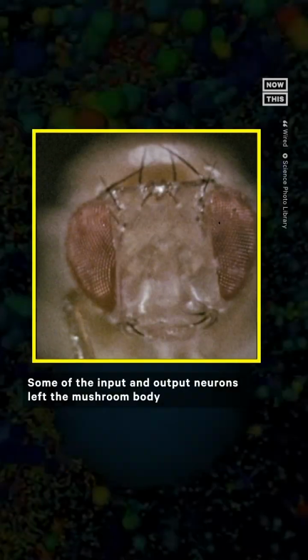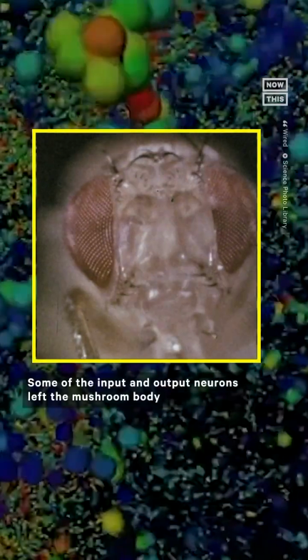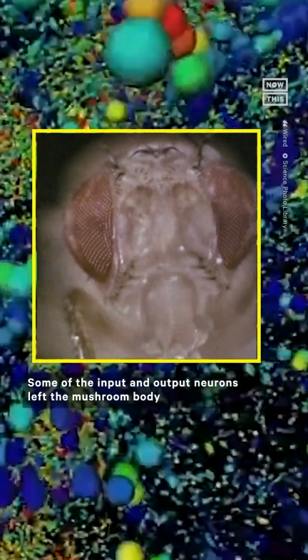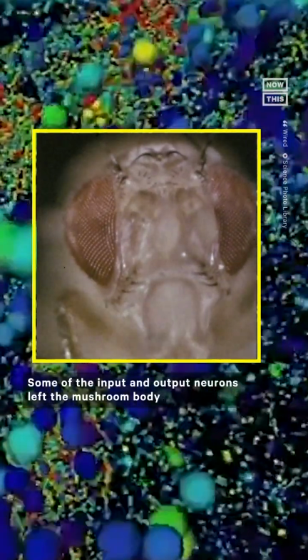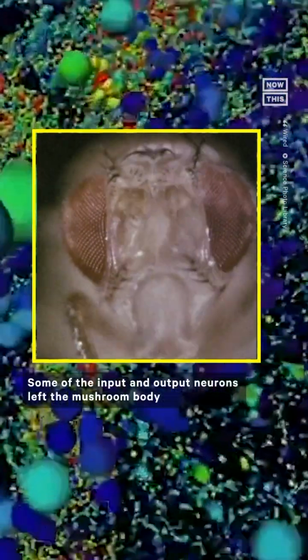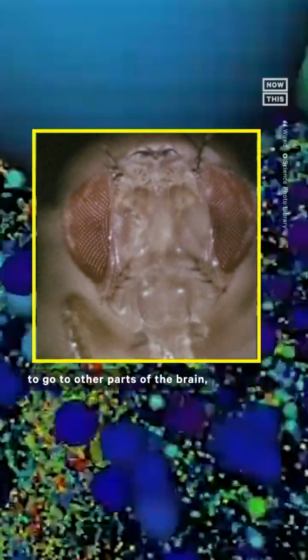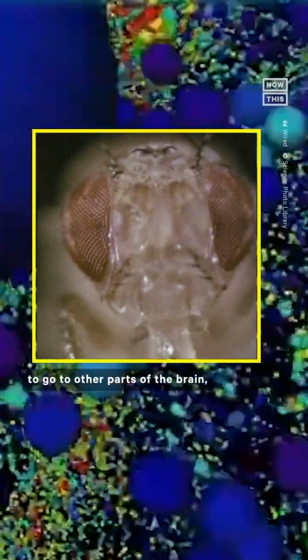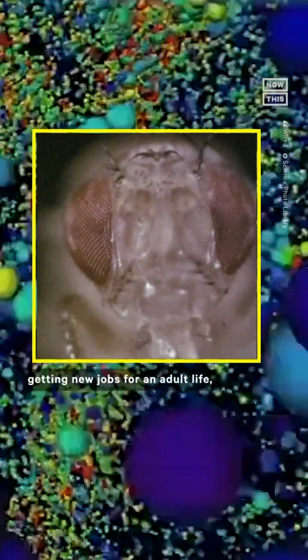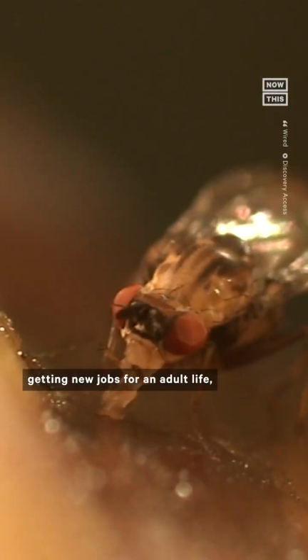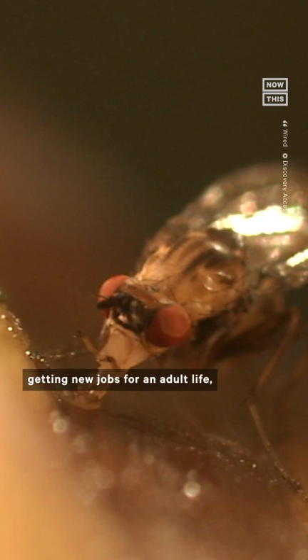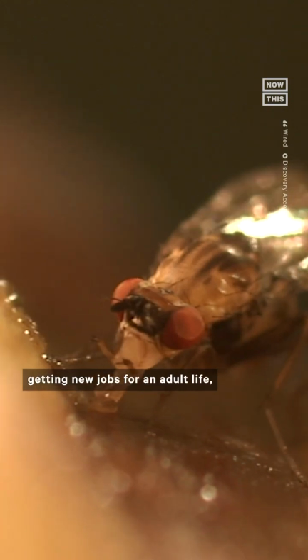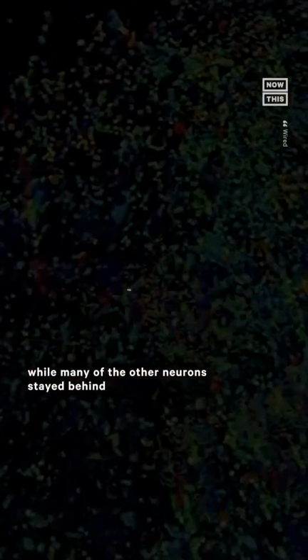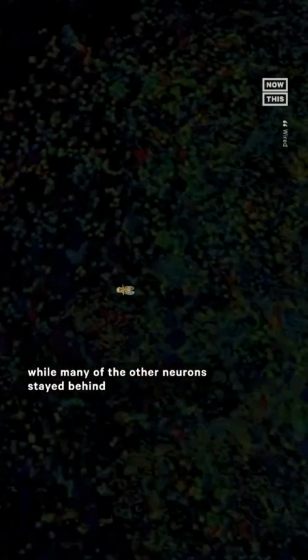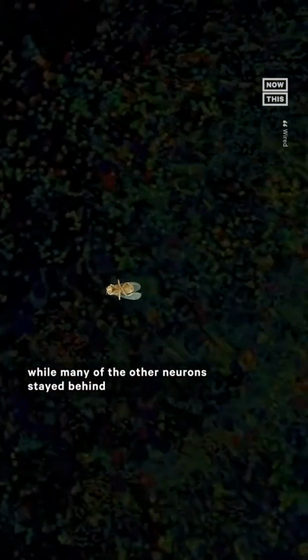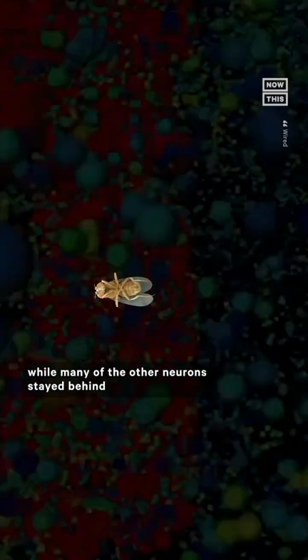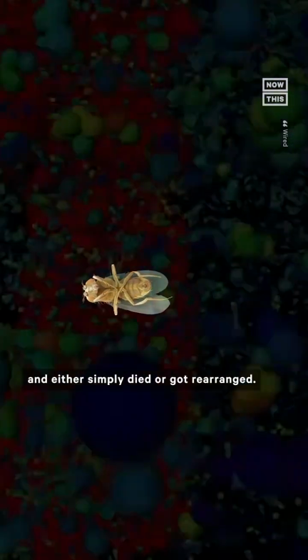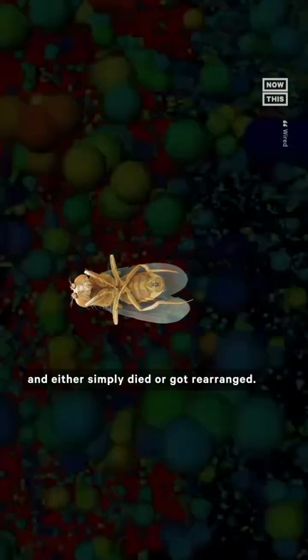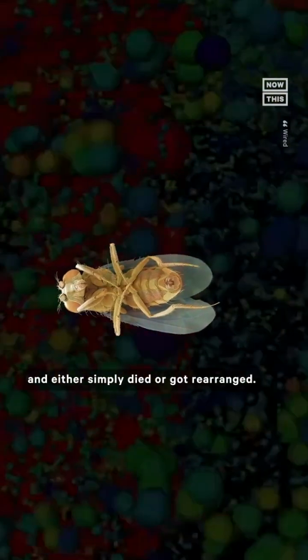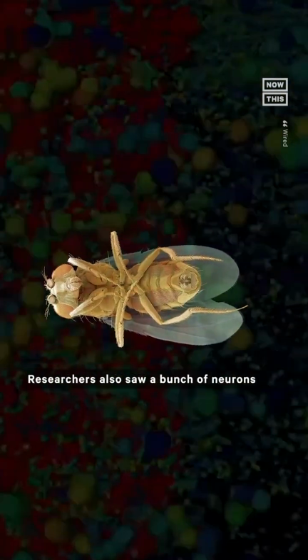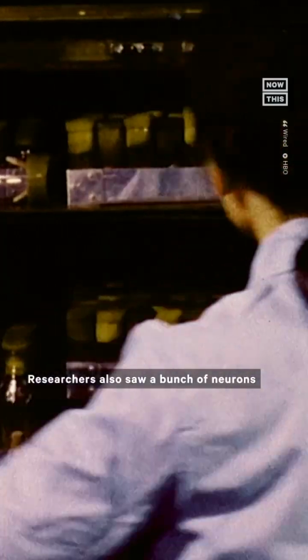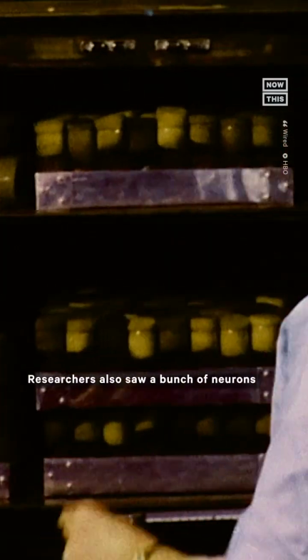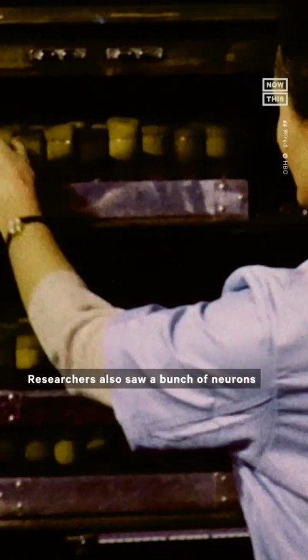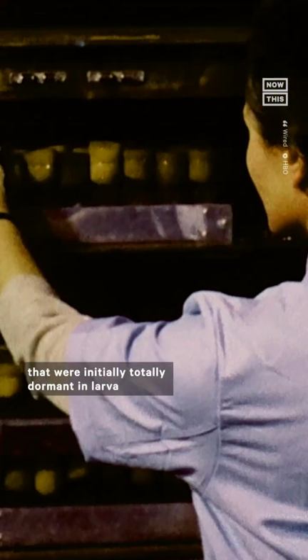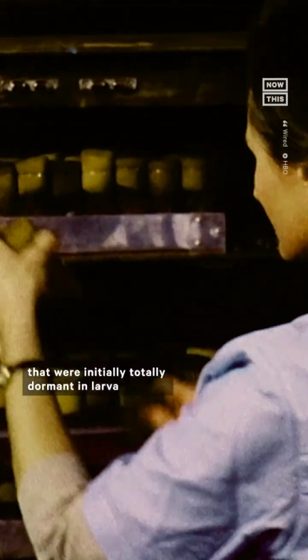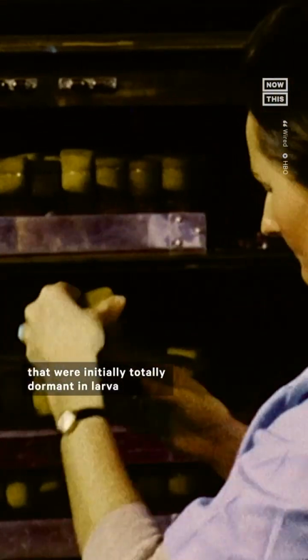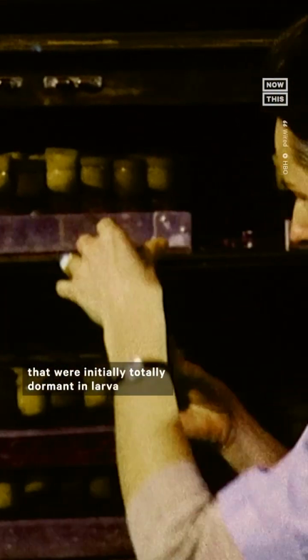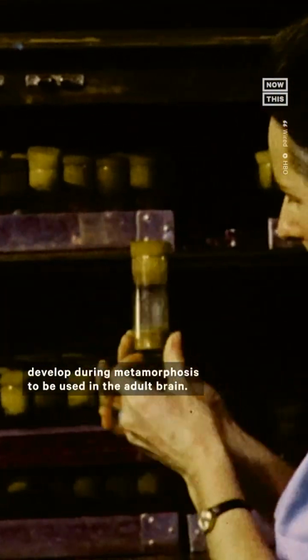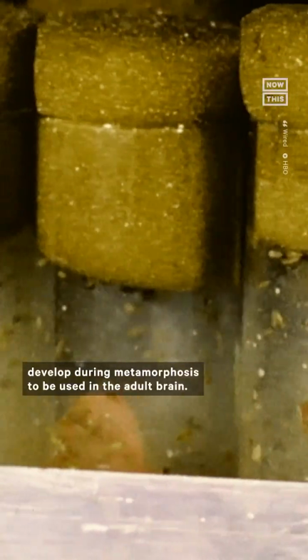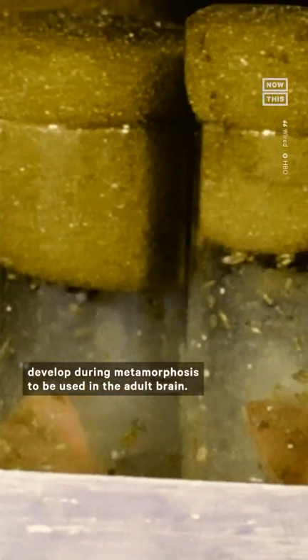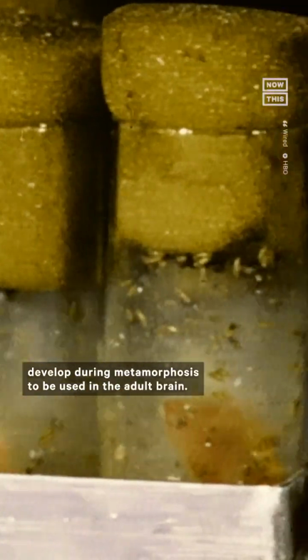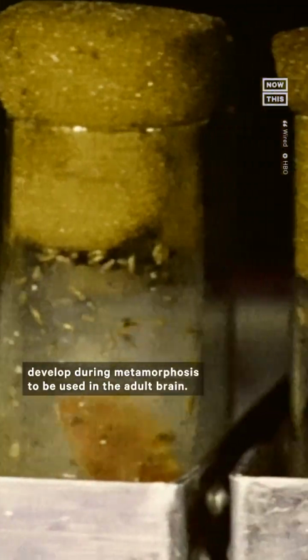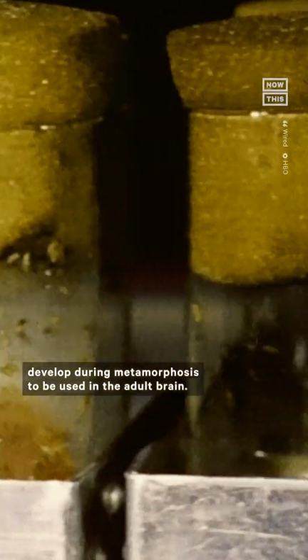Some of the input and output neurons left the mushroom body to go to other parts of the brain, getting new jobs for adult life, while many of the other neurons stayed behind and either simply died or got rearranged. Researchers also saw a bunch of neurons that were initially totally dormant in larvae developed during metamorphosis to be used in the adult brain.